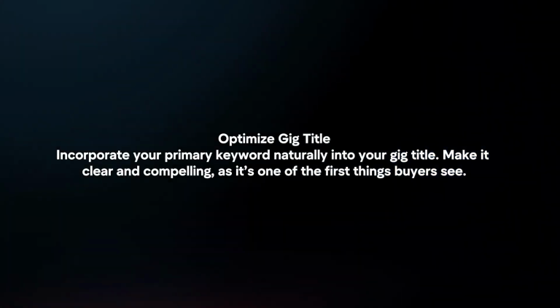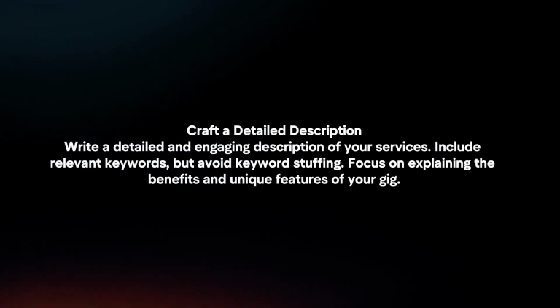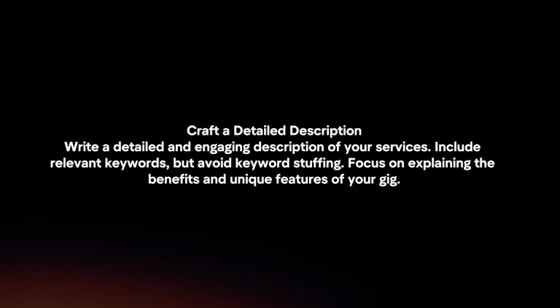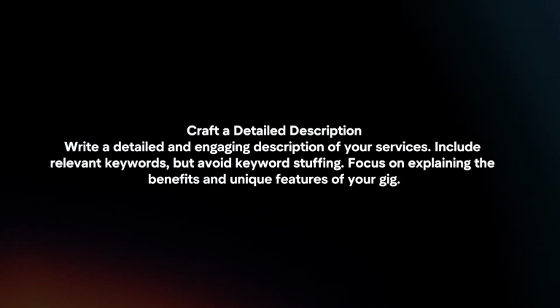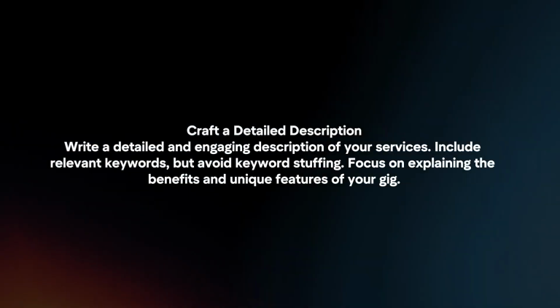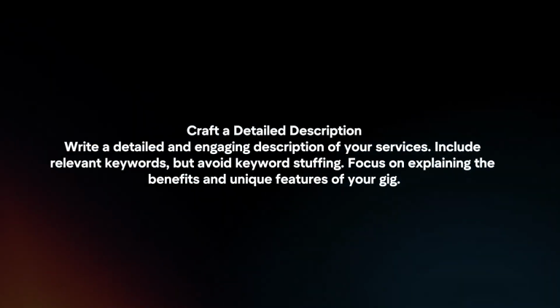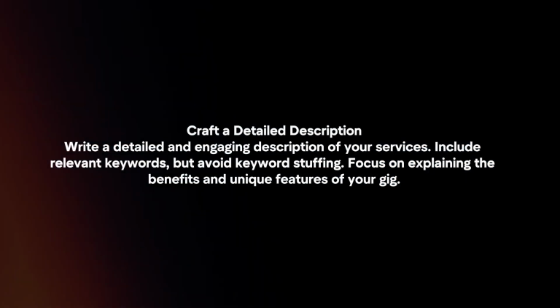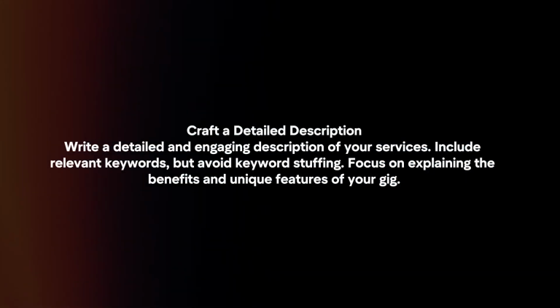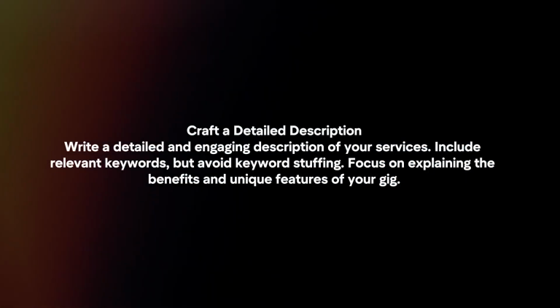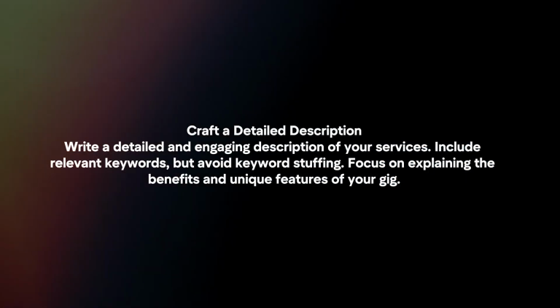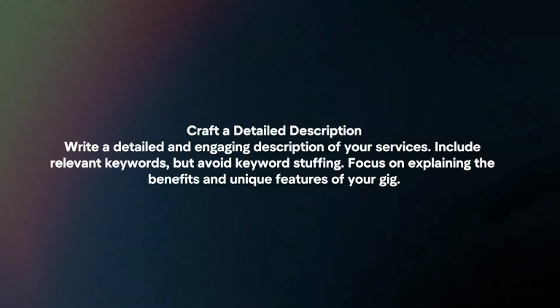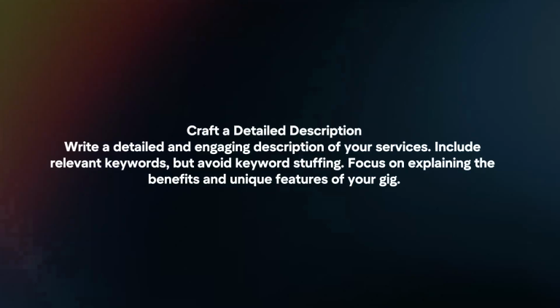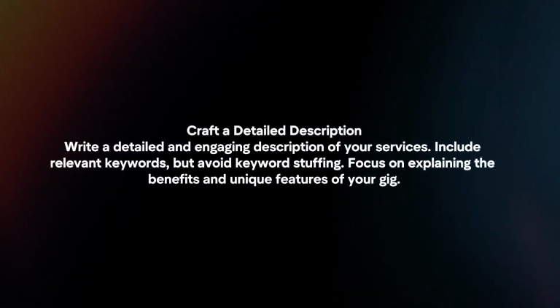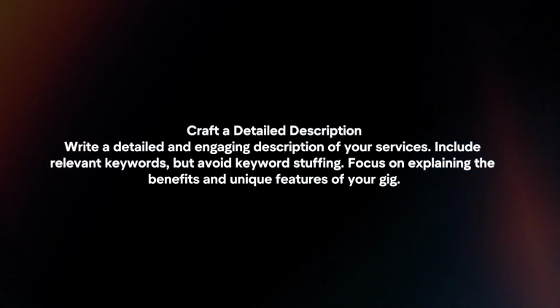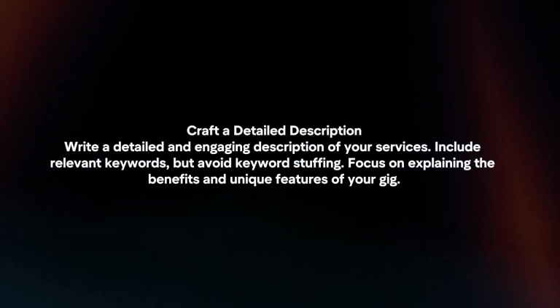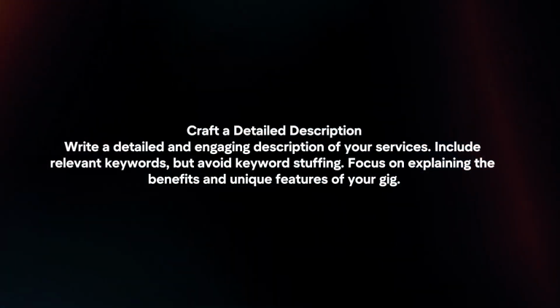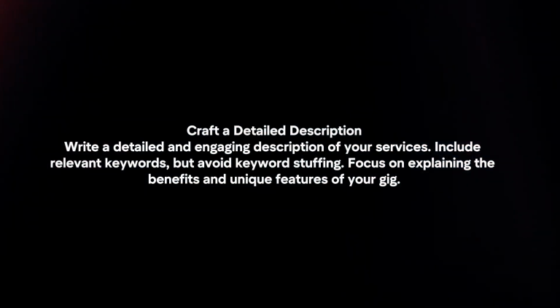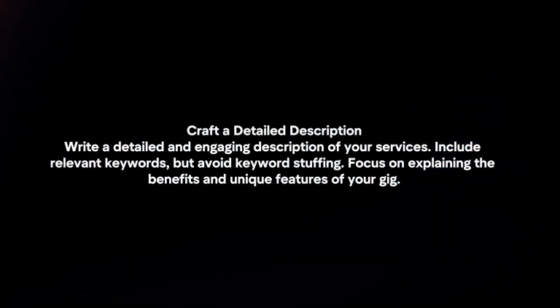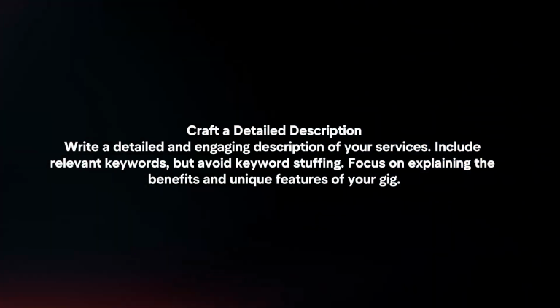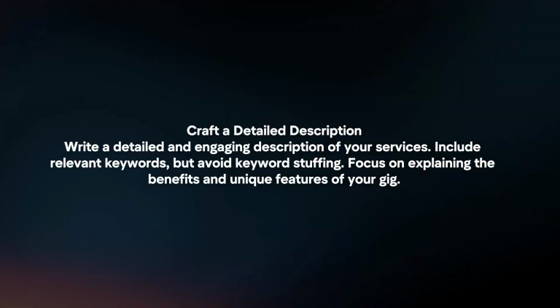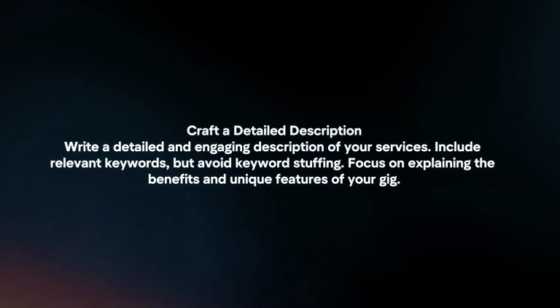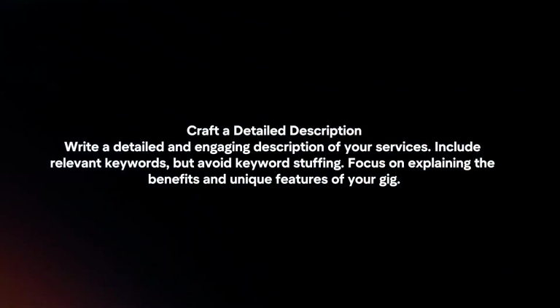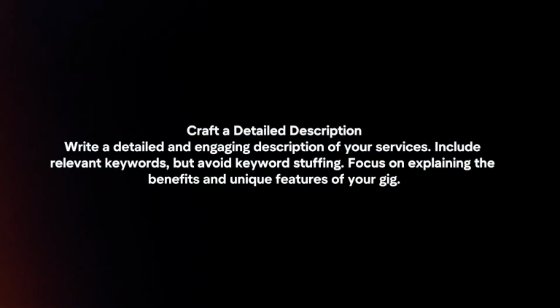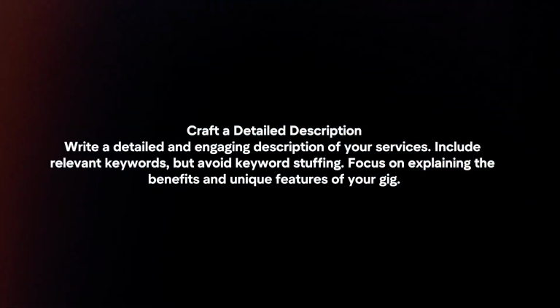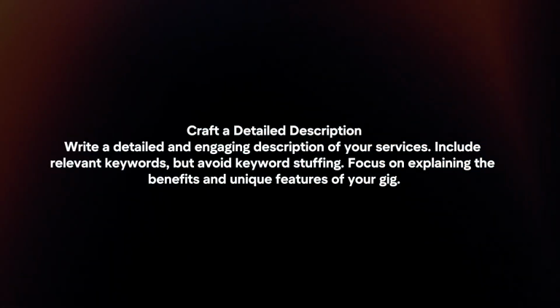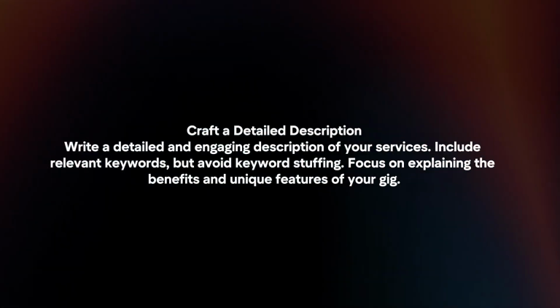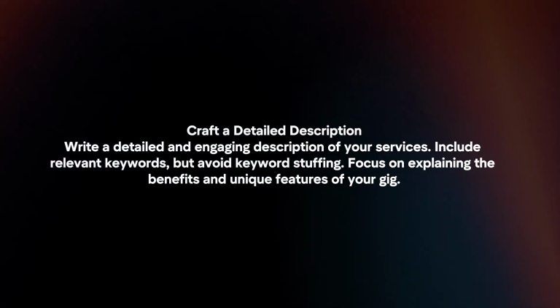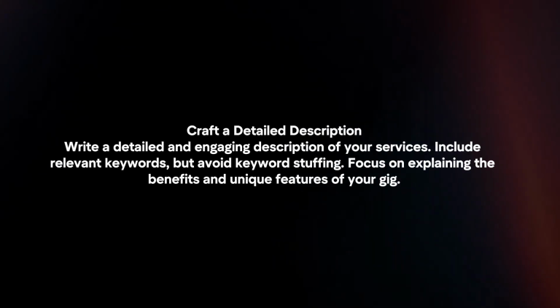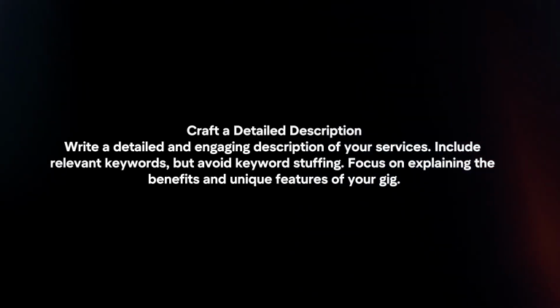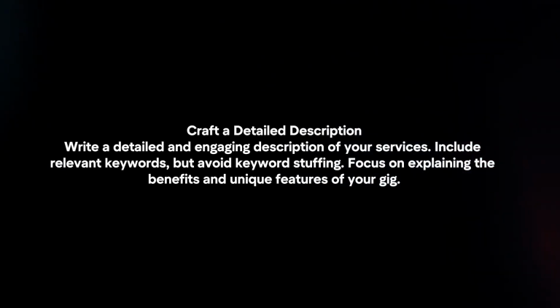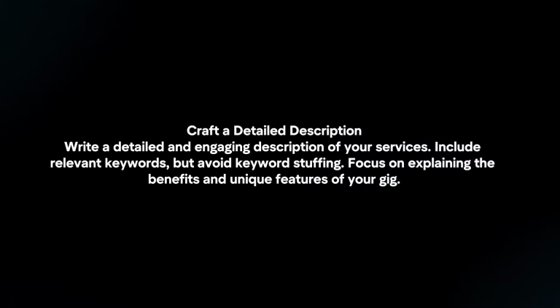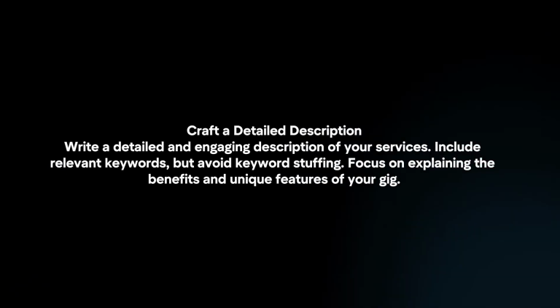Craft a detailed description. Write a detailed and engaging description of your services. Include relevant keywords, but avoid keyword stuffing. Focus on explaining the benefits and unique features of your gig.